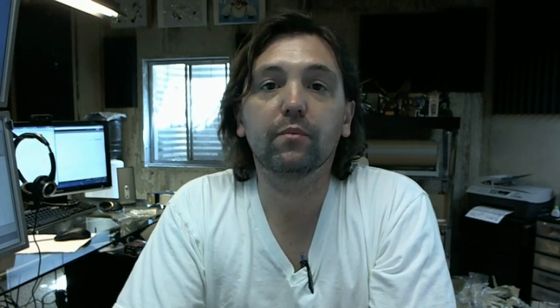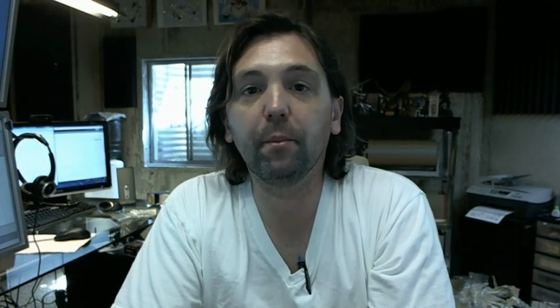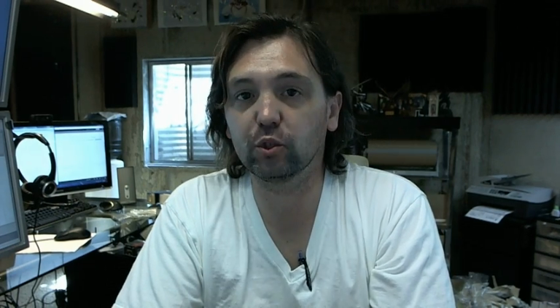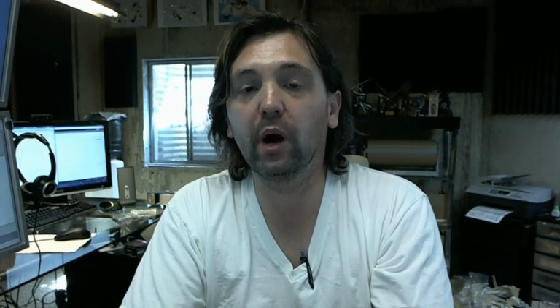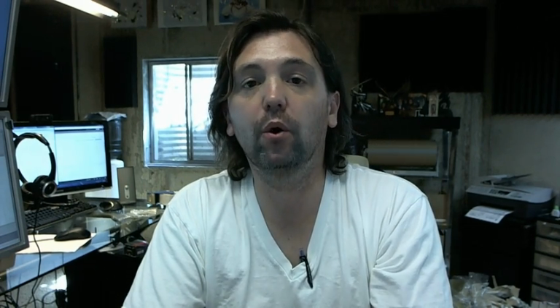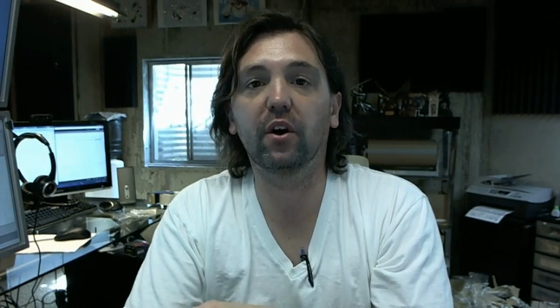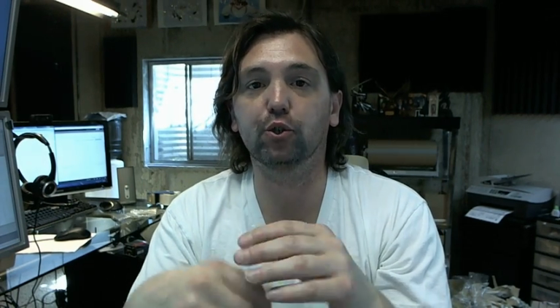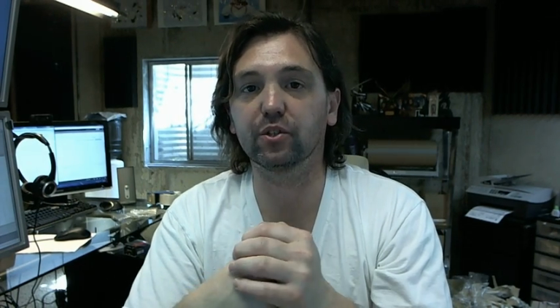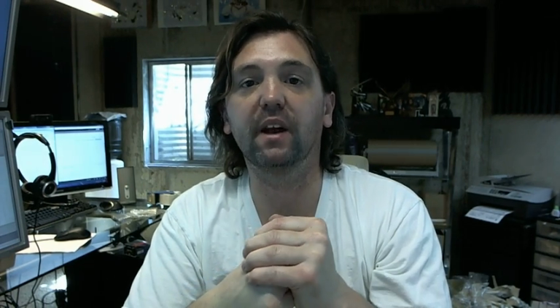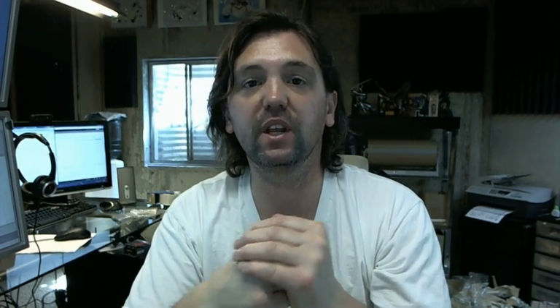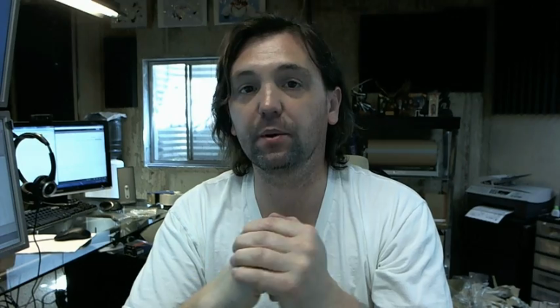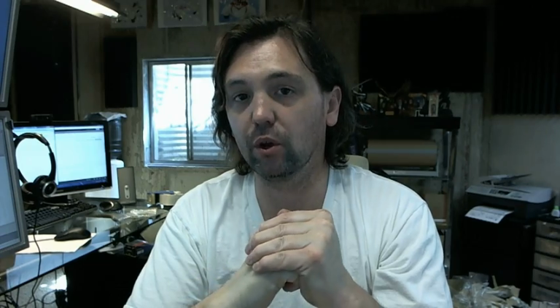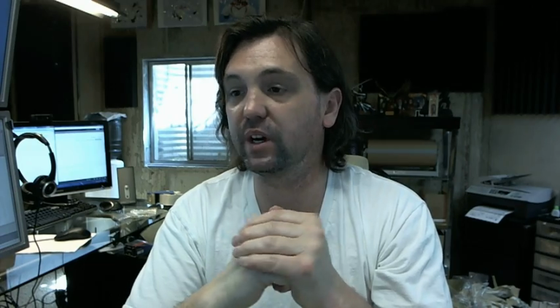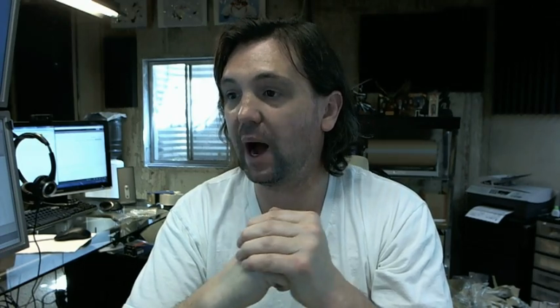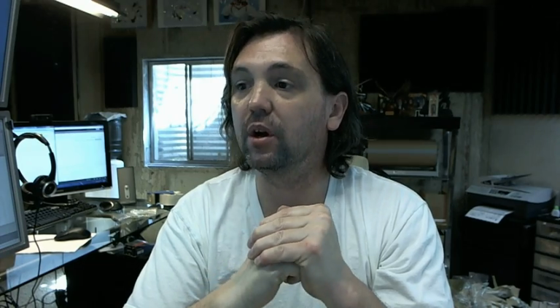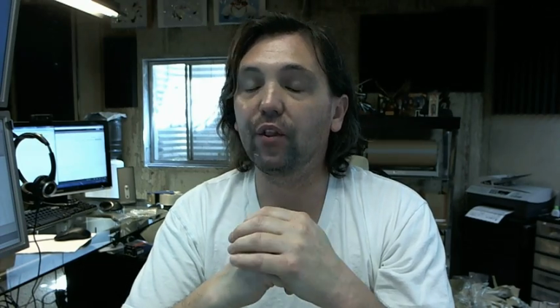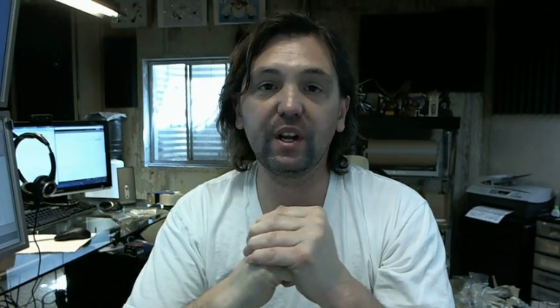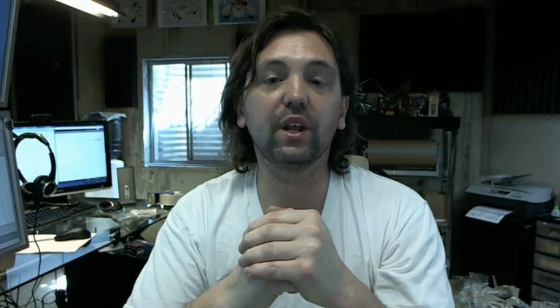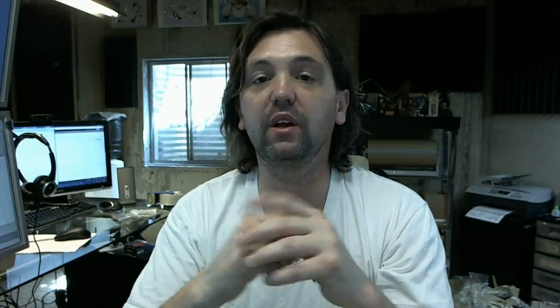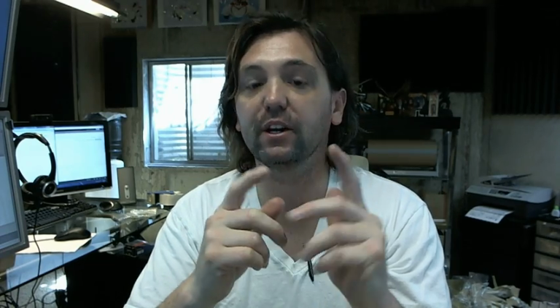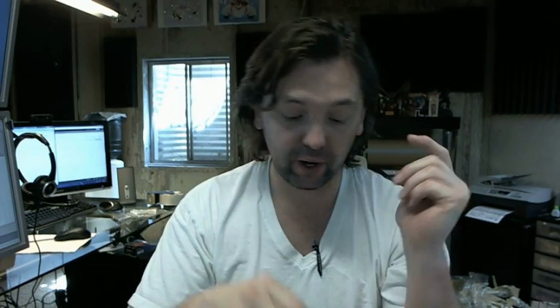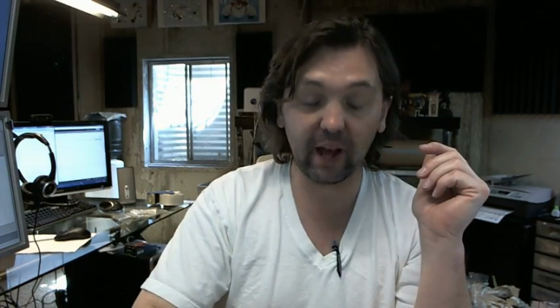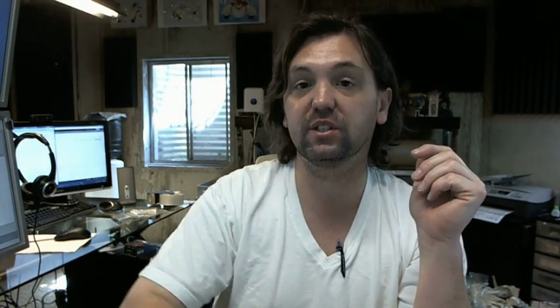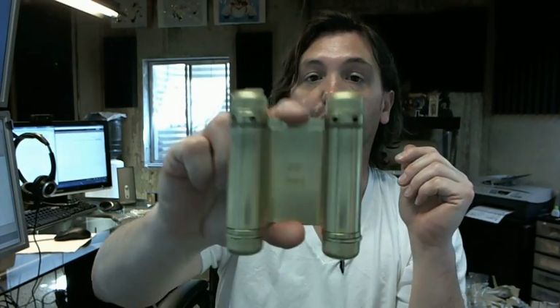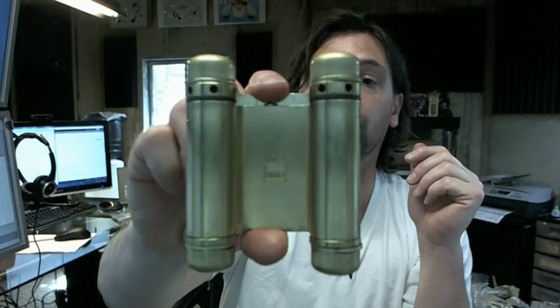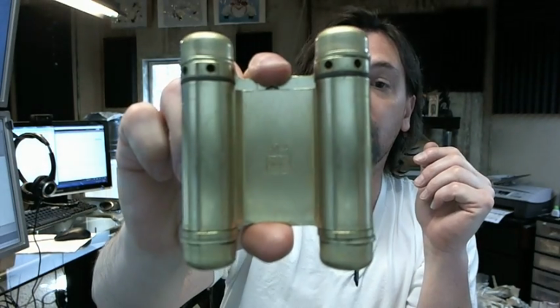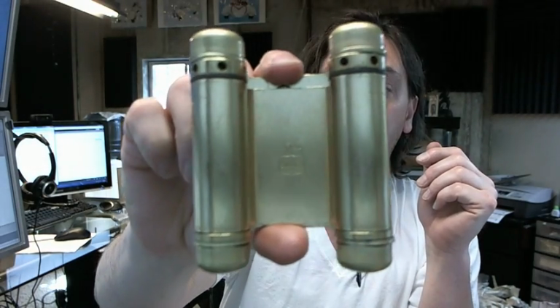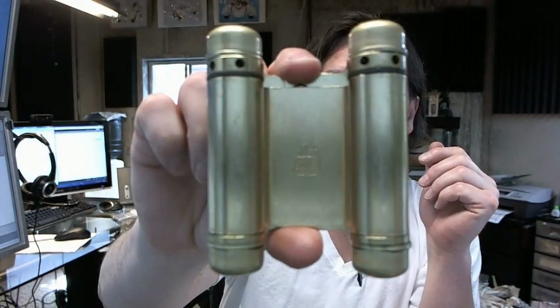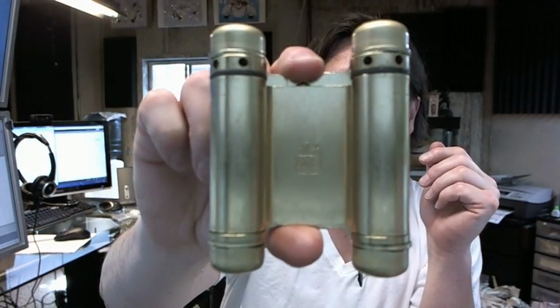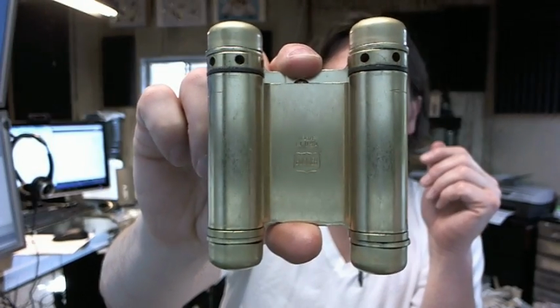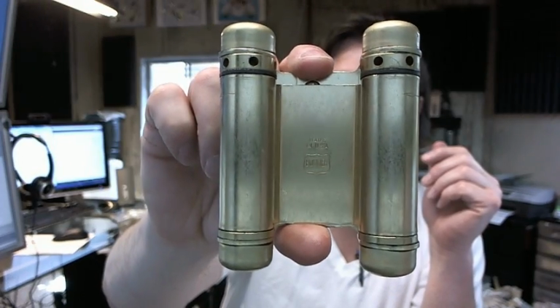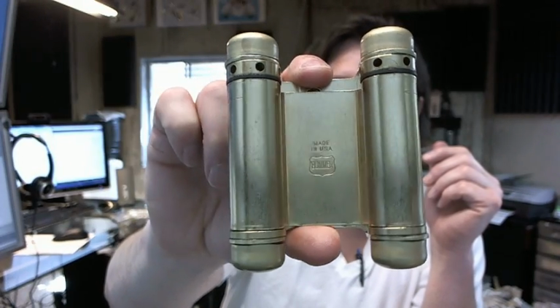Hello, my name is Rich Howard, owner of Architectural Builder Supply, and this video is to bring you a closer look at the Bomber 3023-3-633 double acting spring hinge.